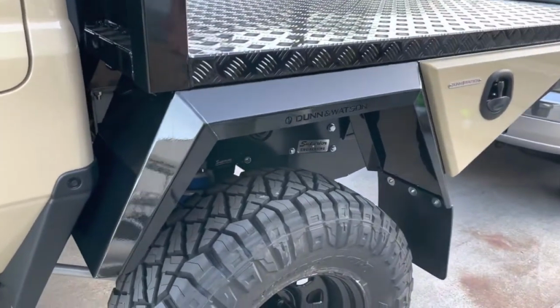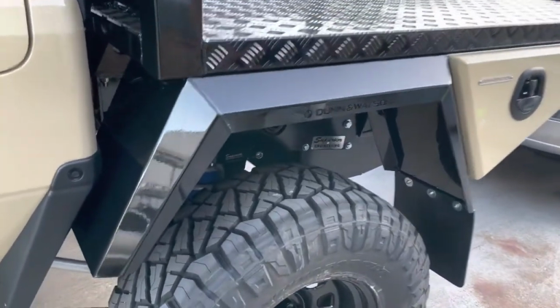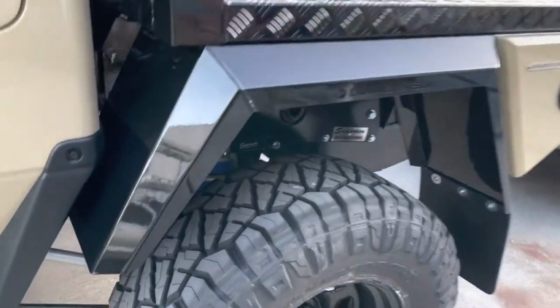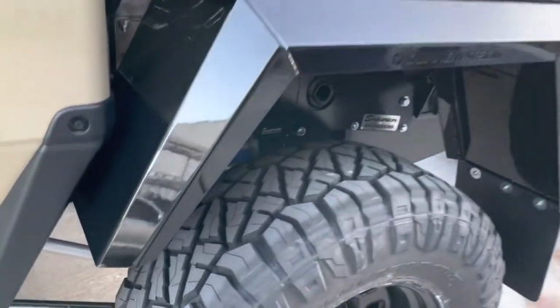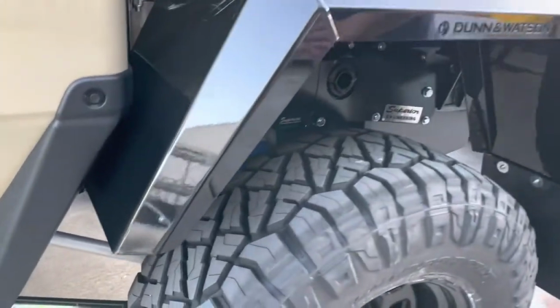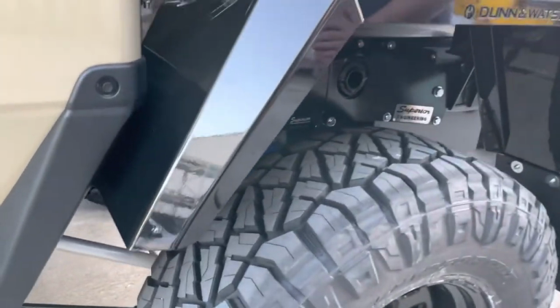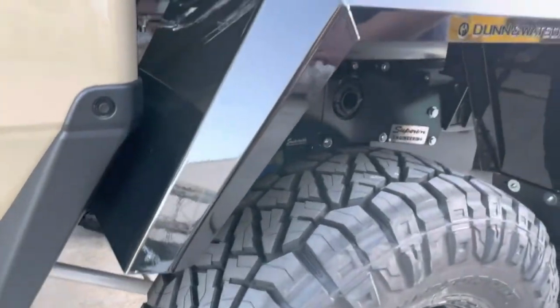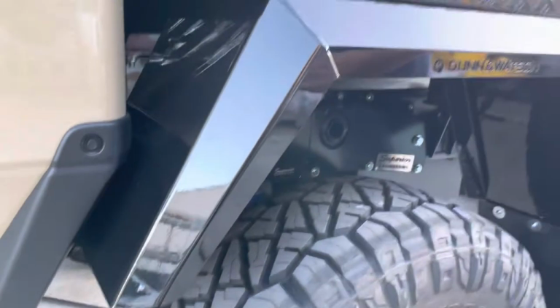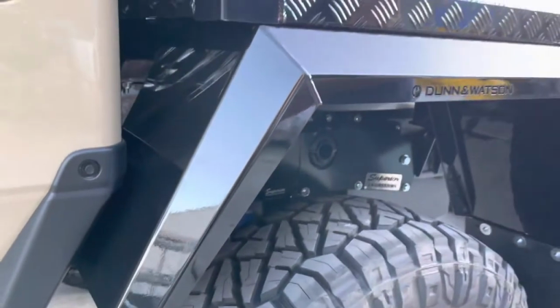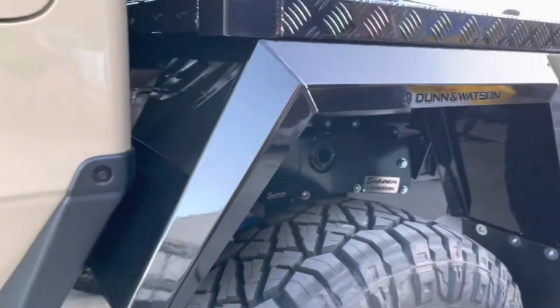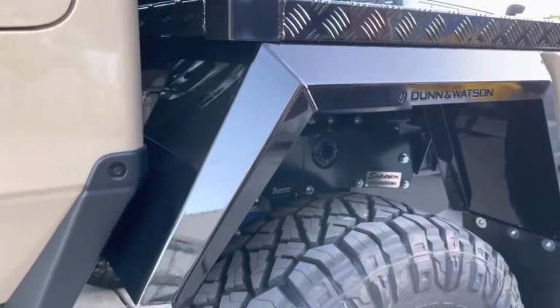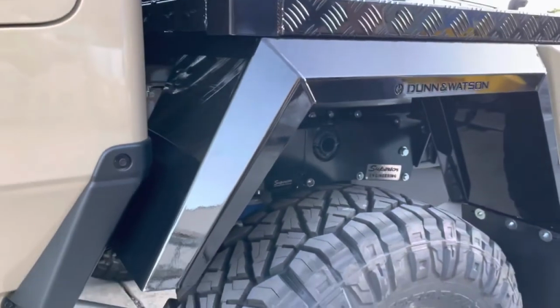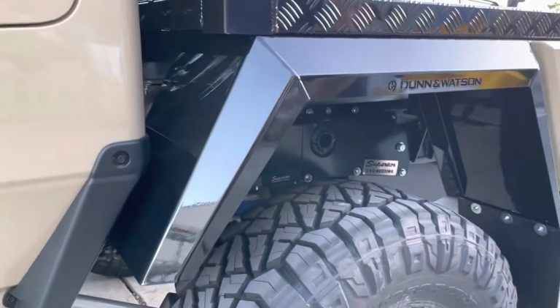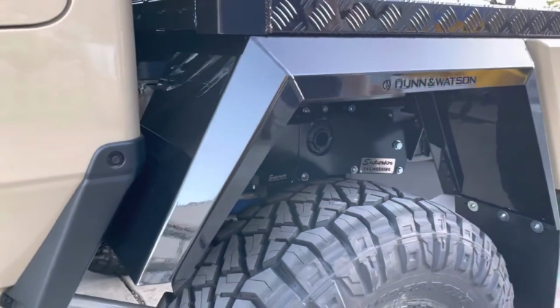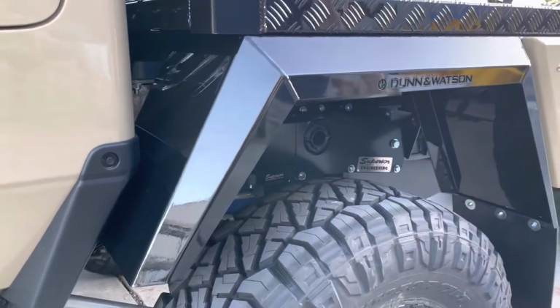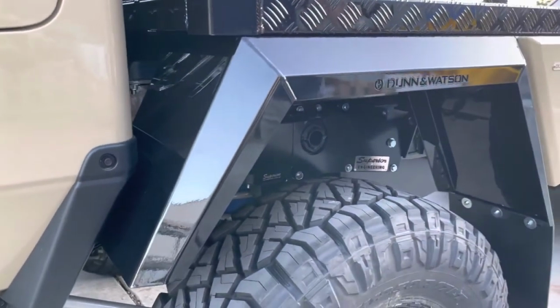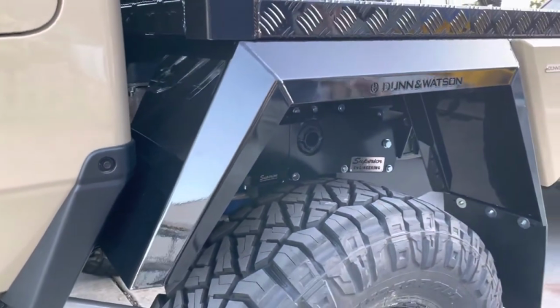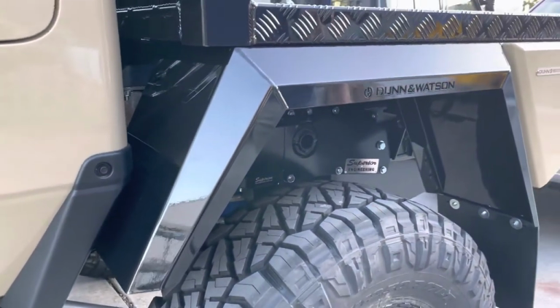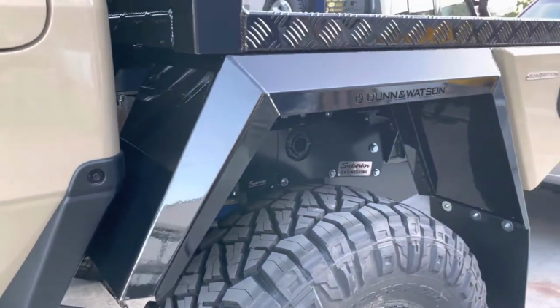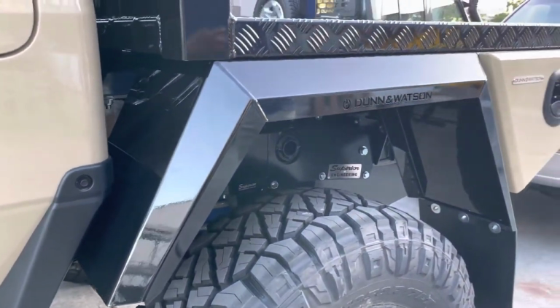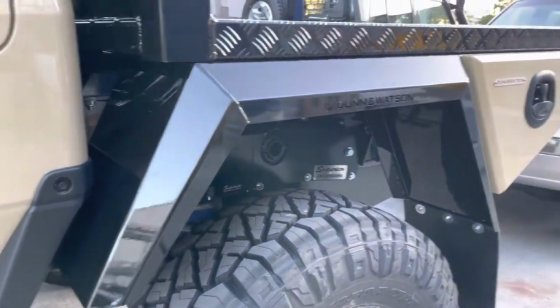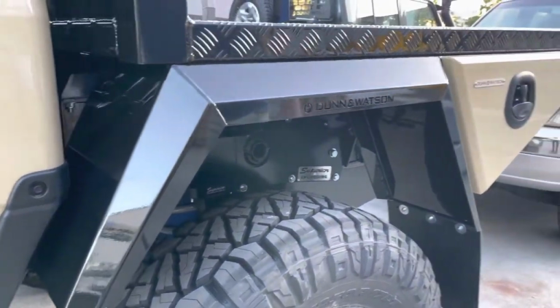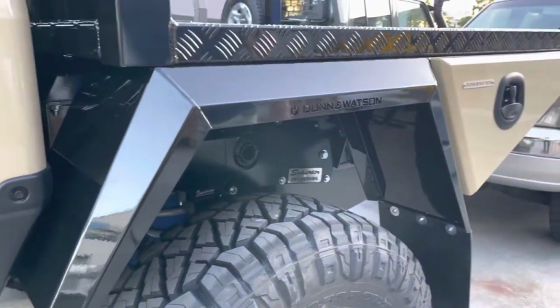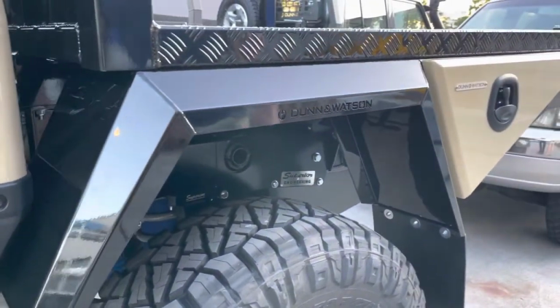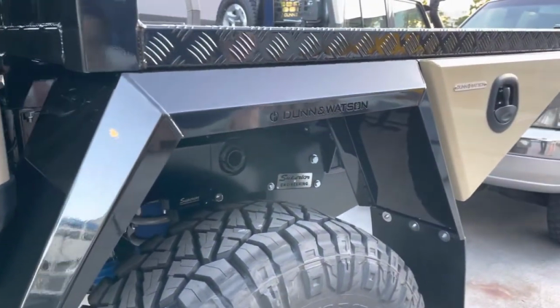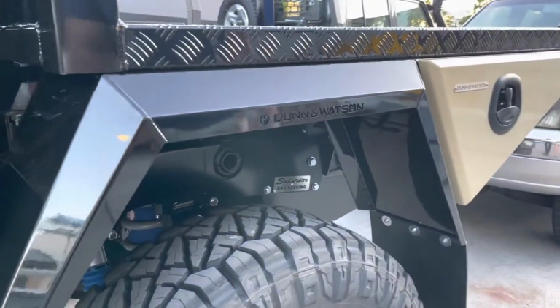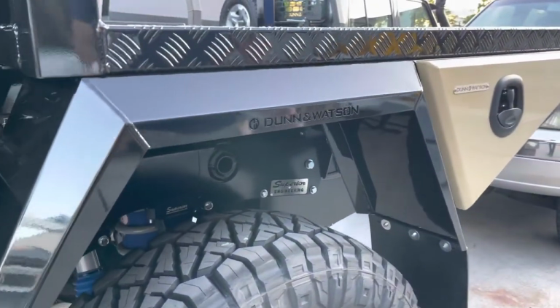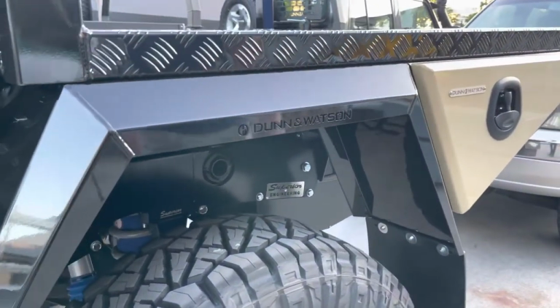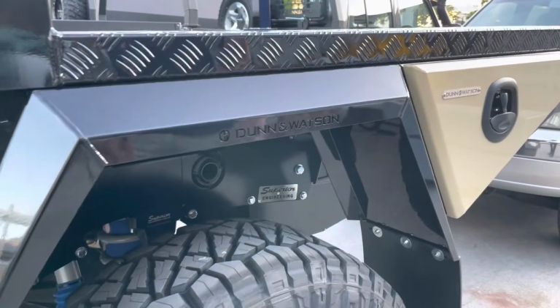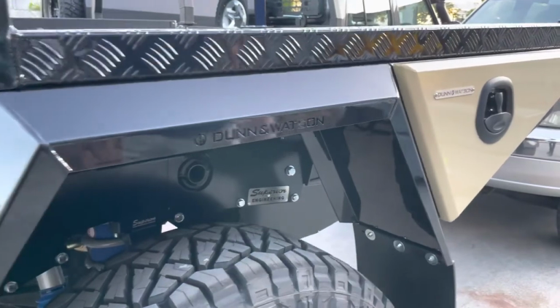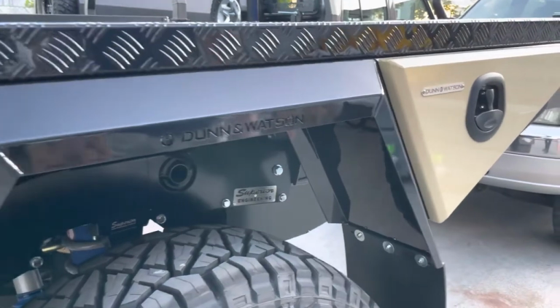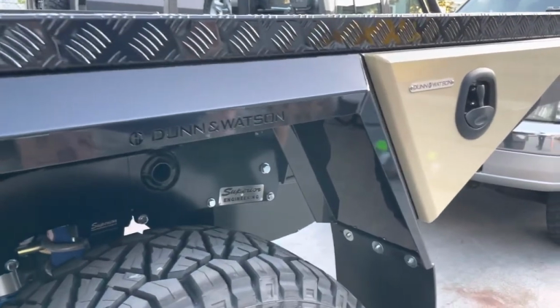They come raw — this one's been painted for a job. But it's a nice way to showcase the guard with the boxes on a tray to give you an idea of how it all stacks up.